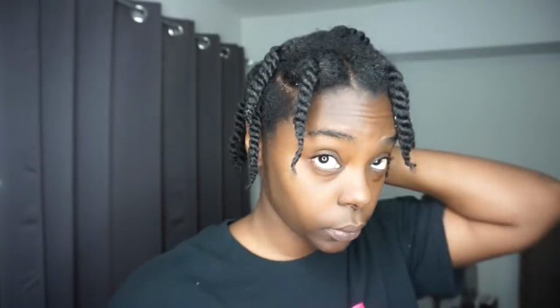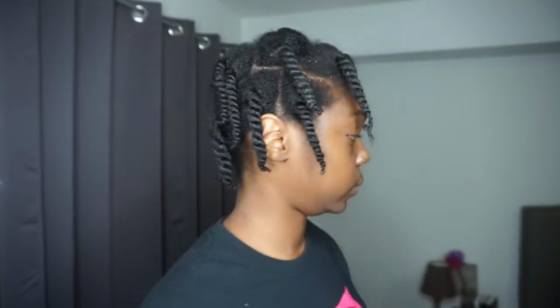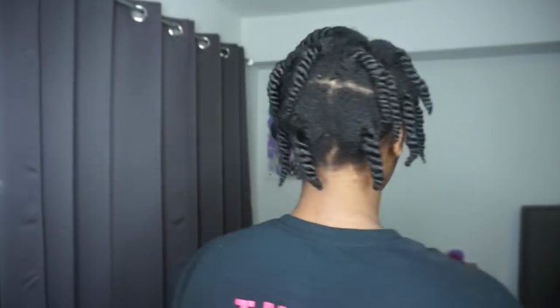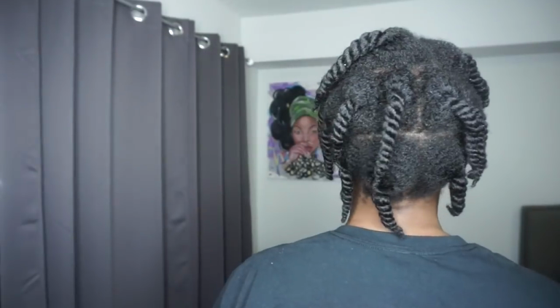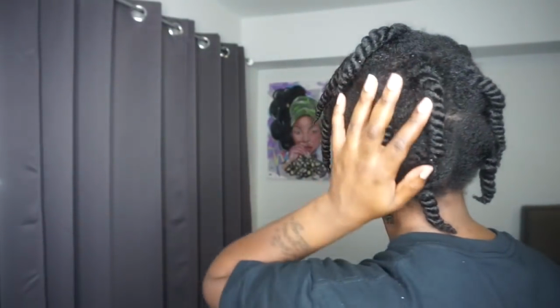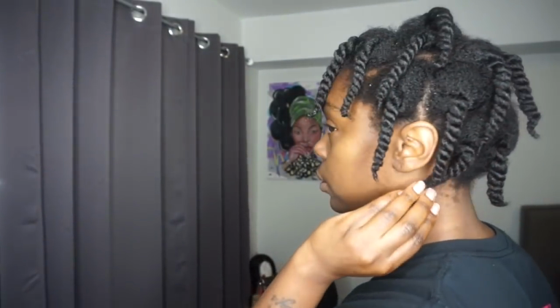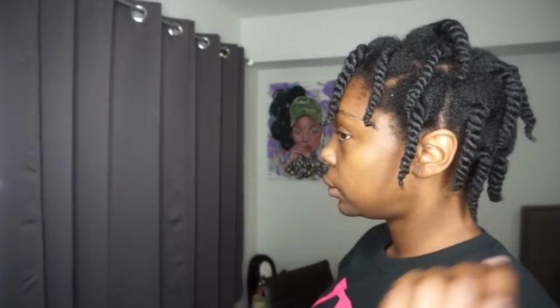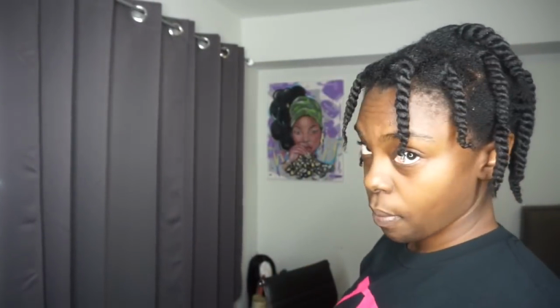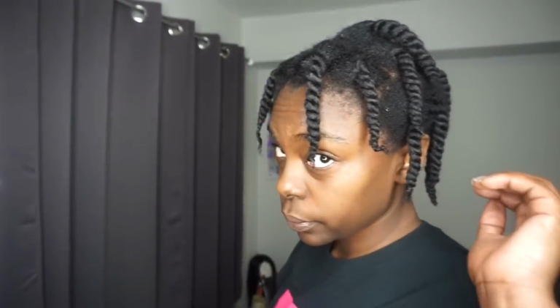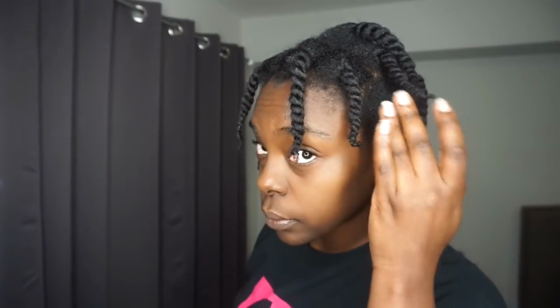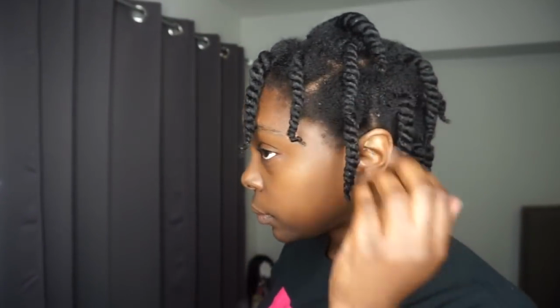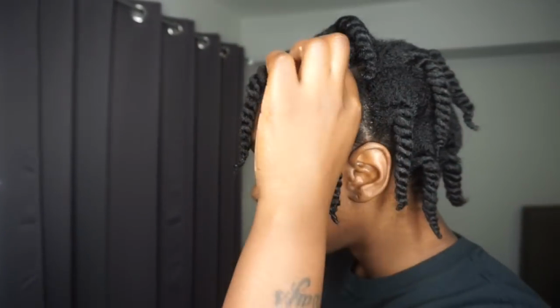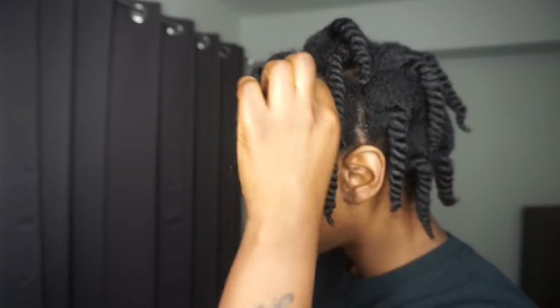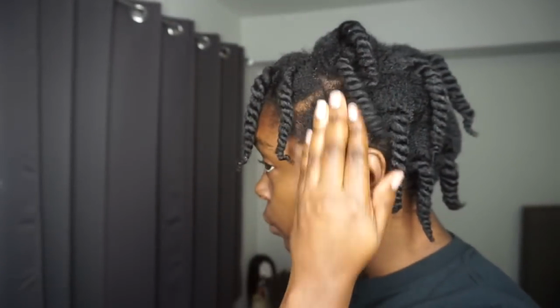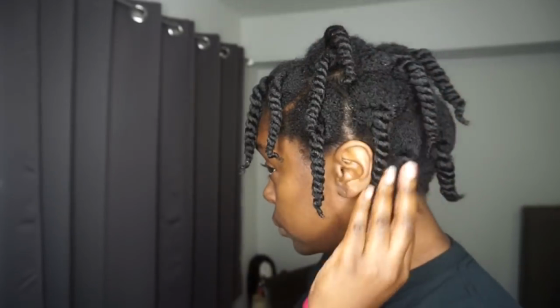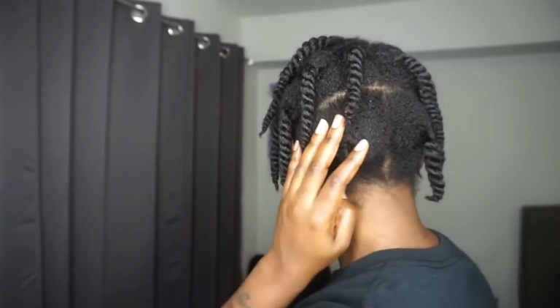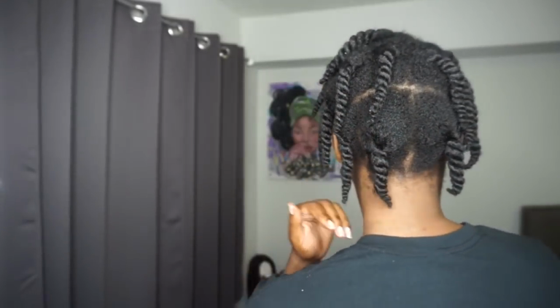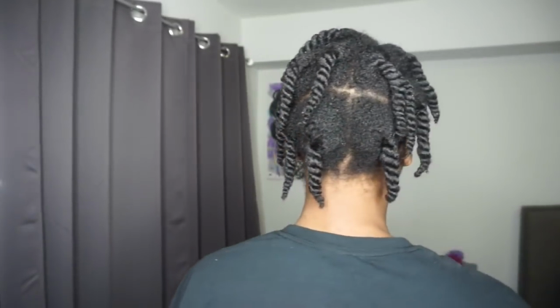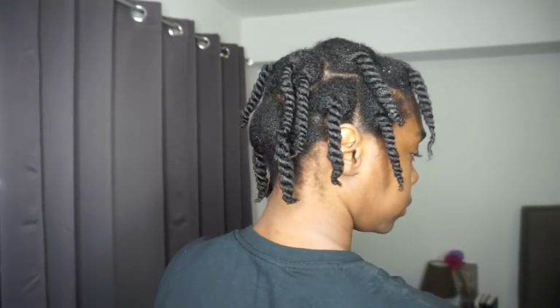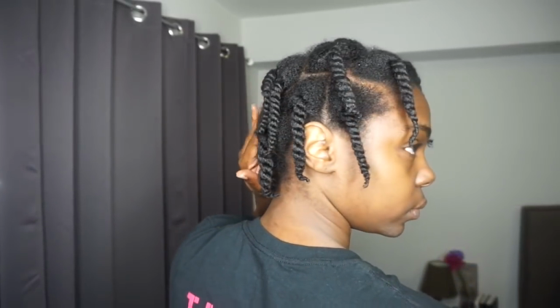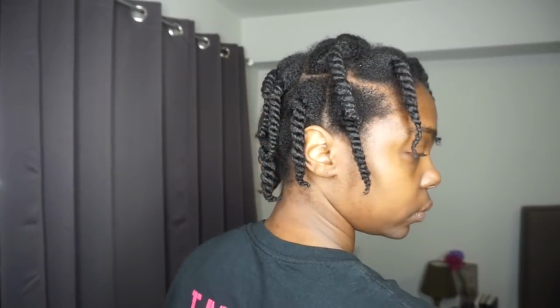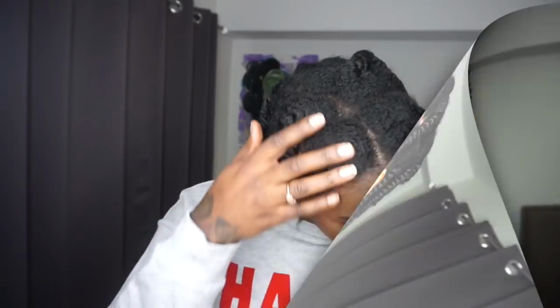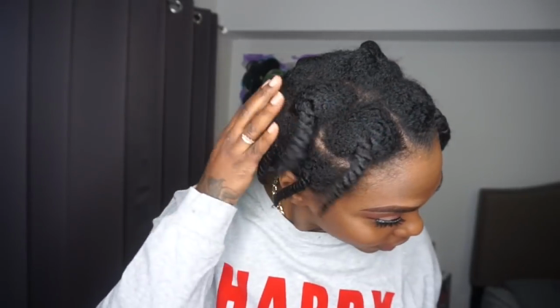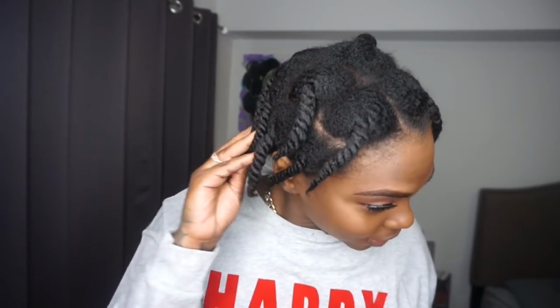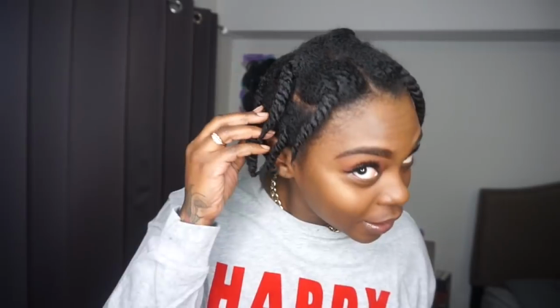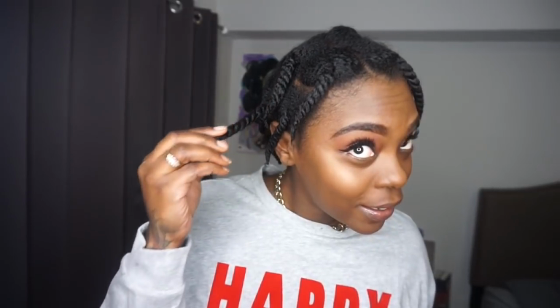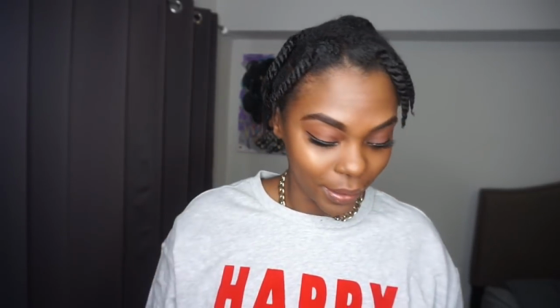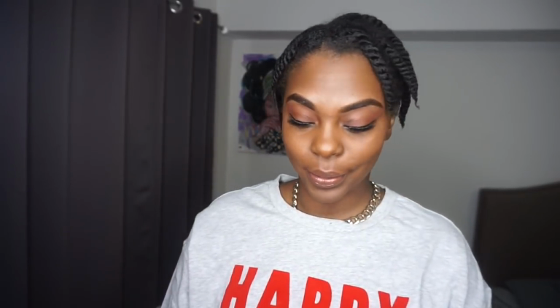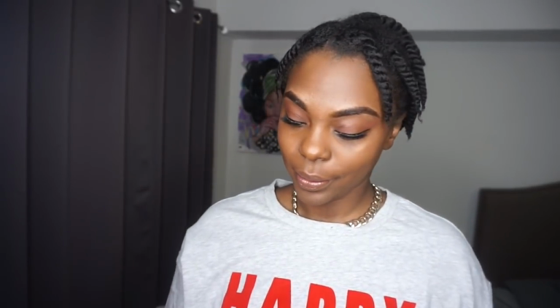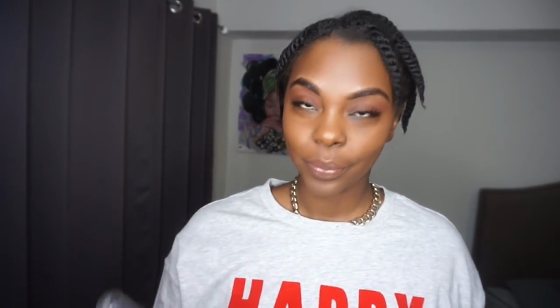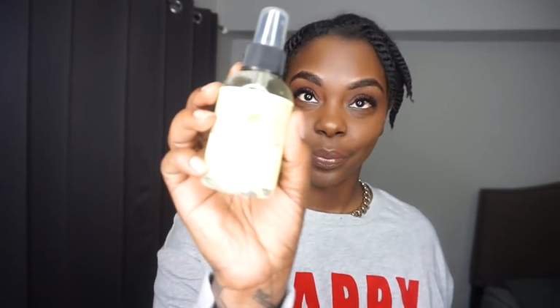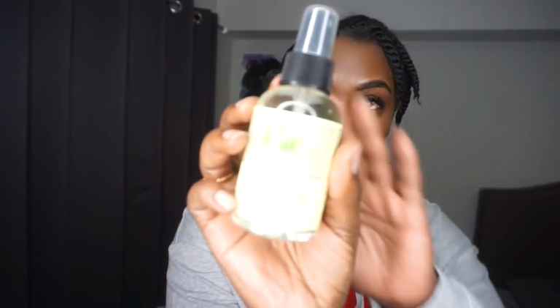These are medium chunky twists and I like doing them this size because they're fast to put in and a little bit easier than doing the smaller ones. When they dry, the takedown process and the separating process is a lot easier.